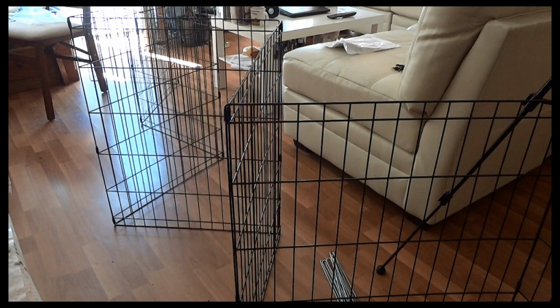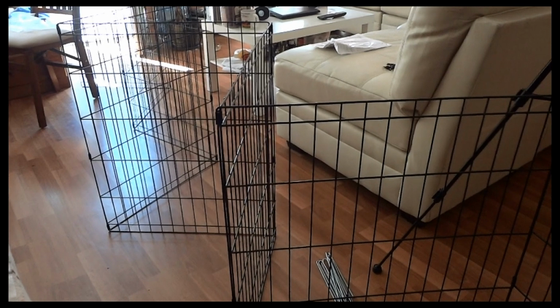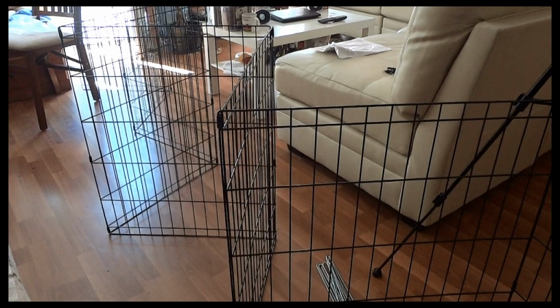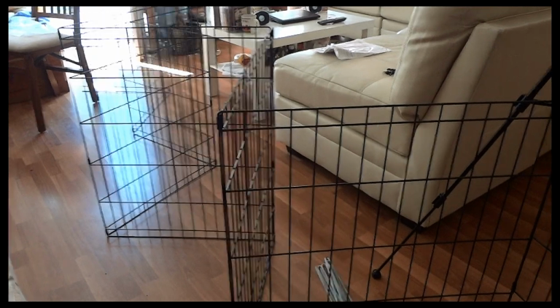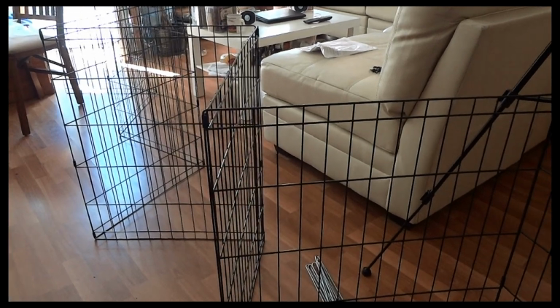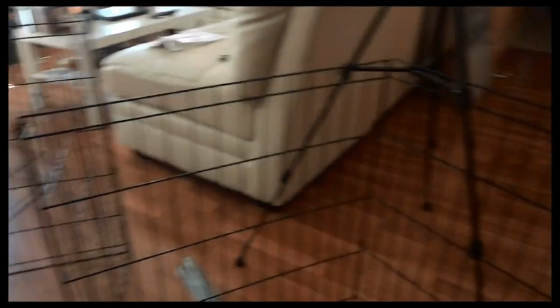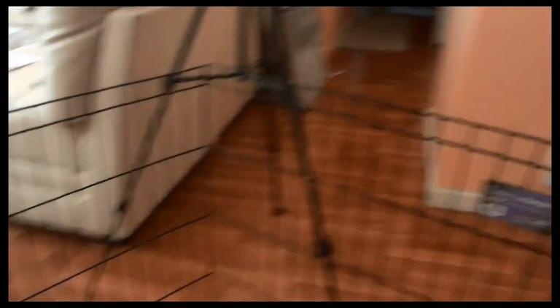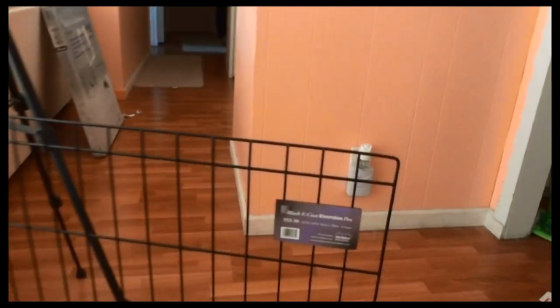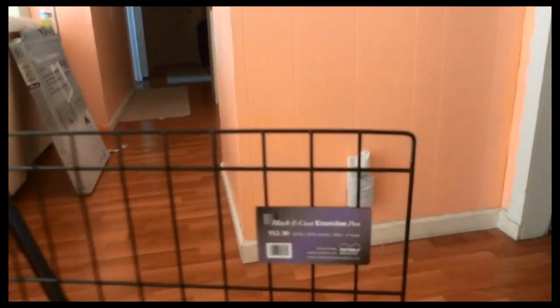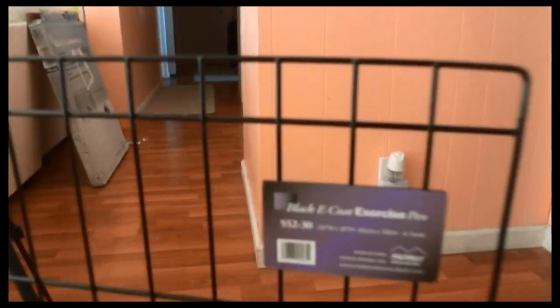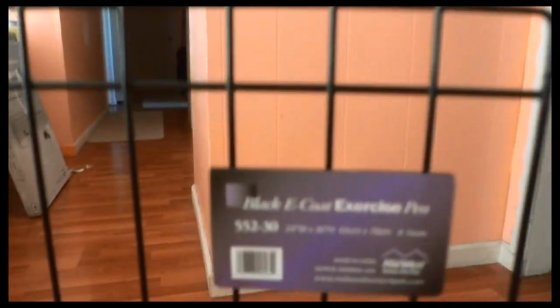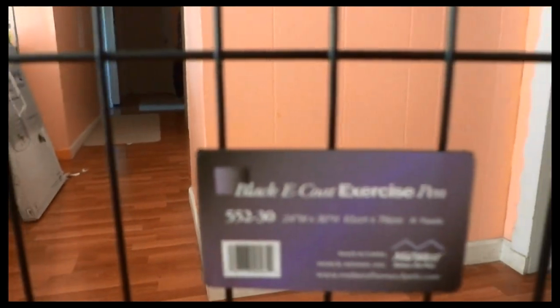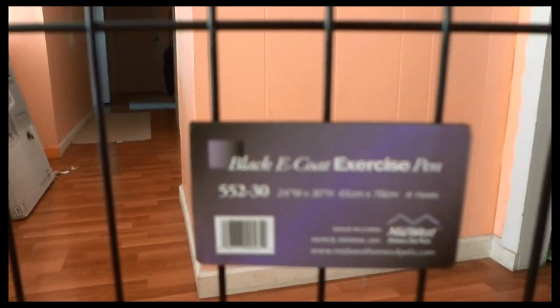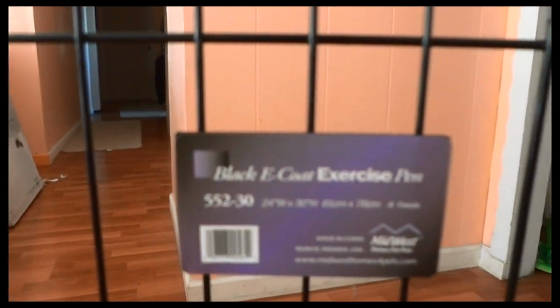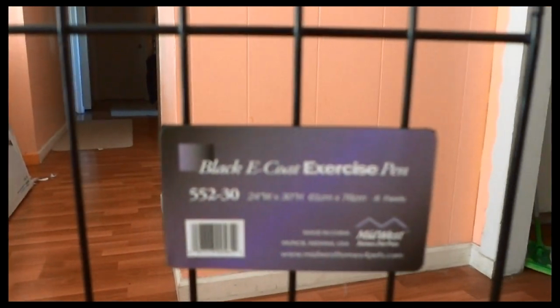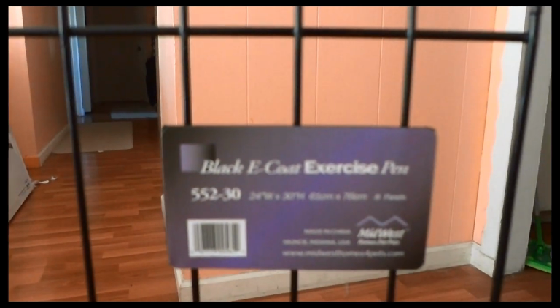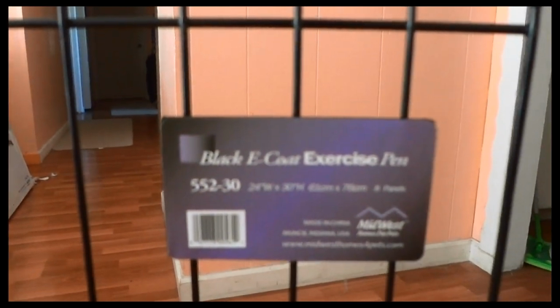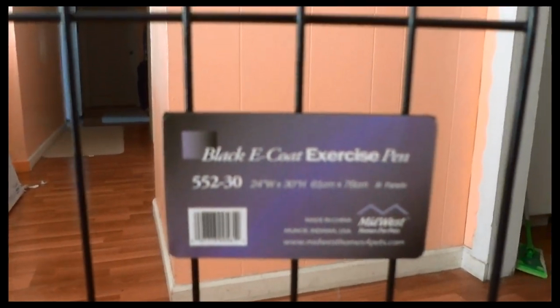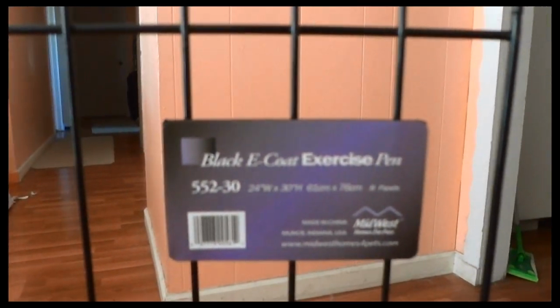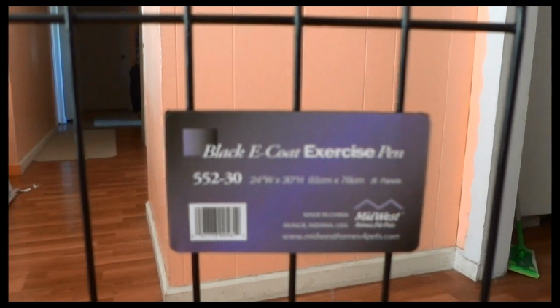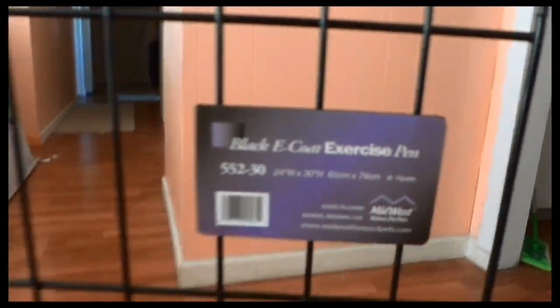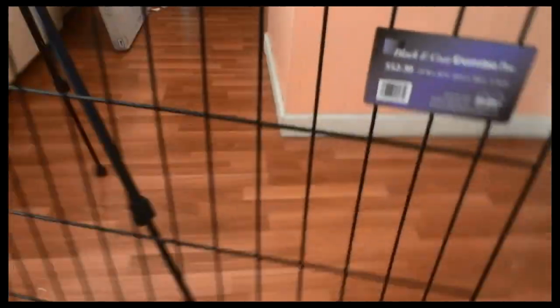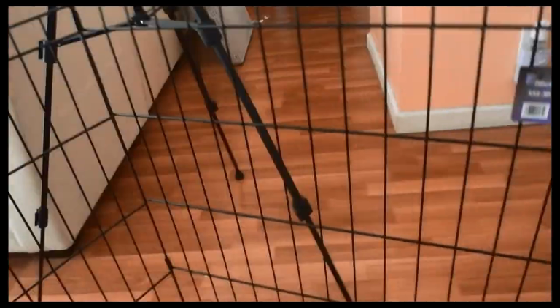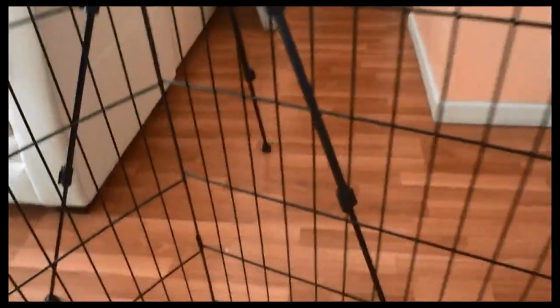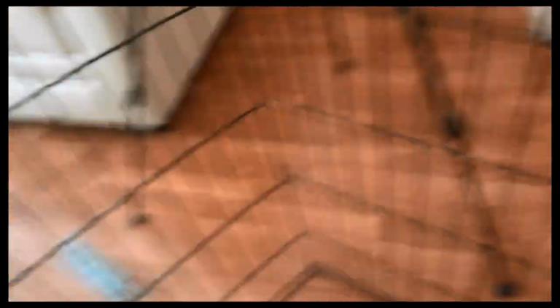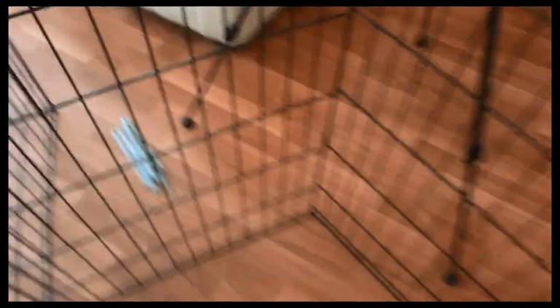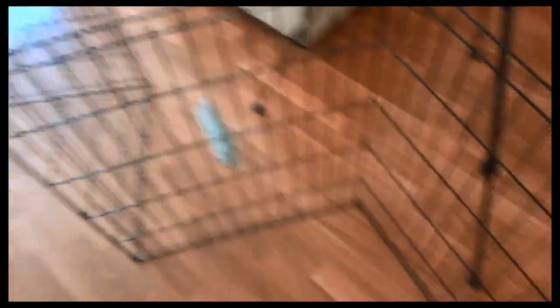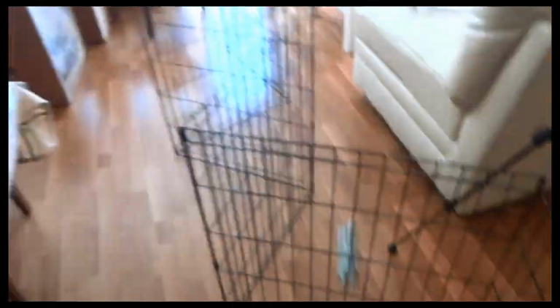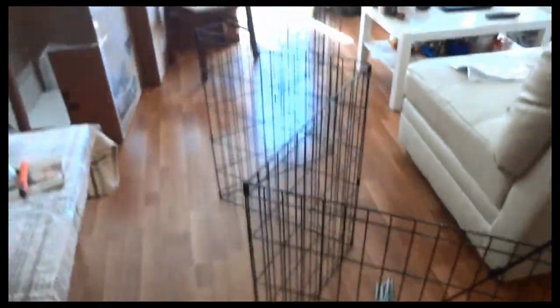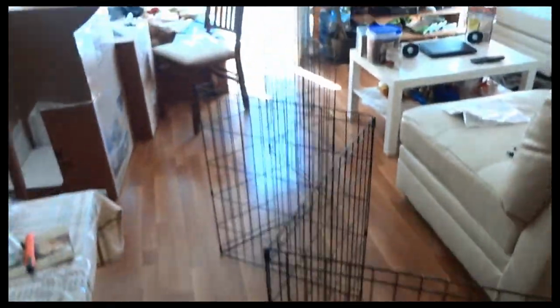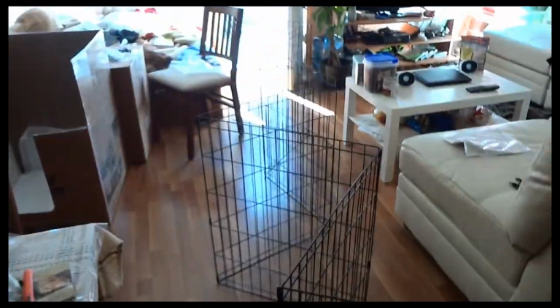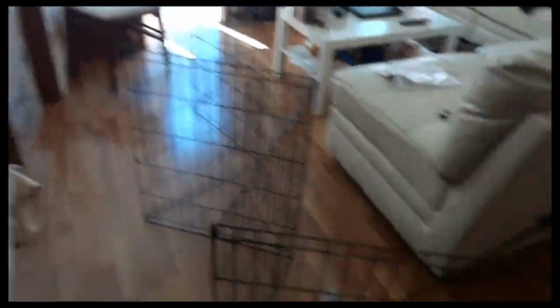Hello everyone, welcome to my video review of the Midwest Black Eco exercise pen. In this video I will show you the pen and the parts that come with it, my thoughts on the durability and how it performs.